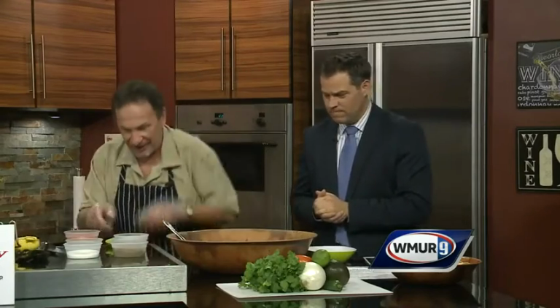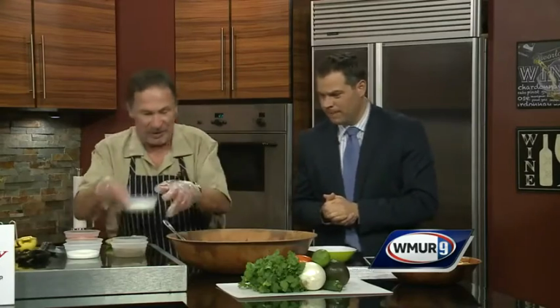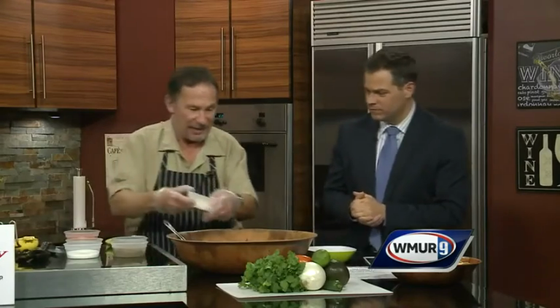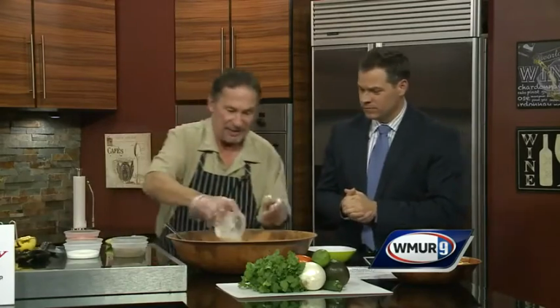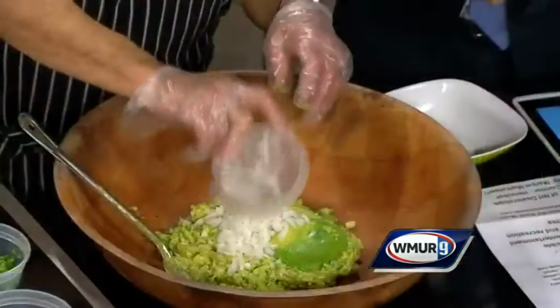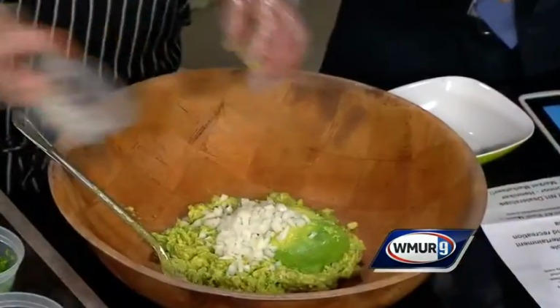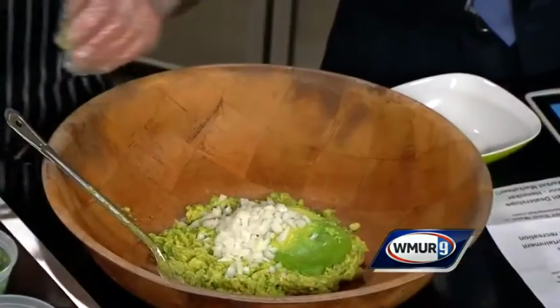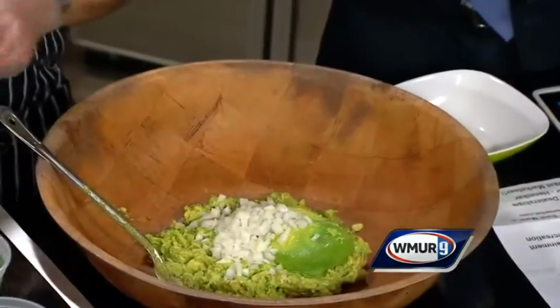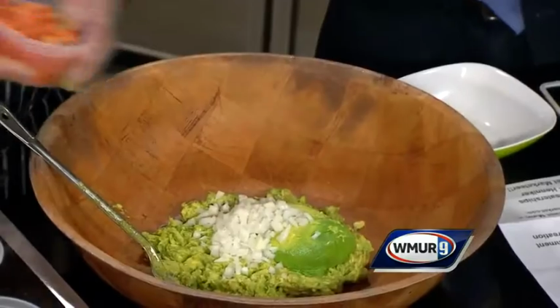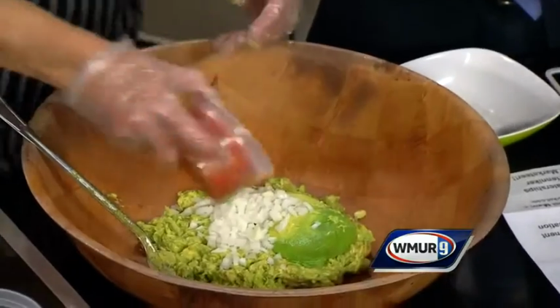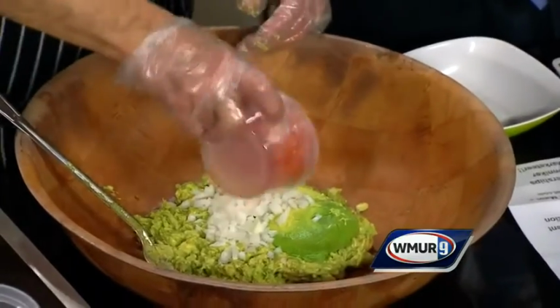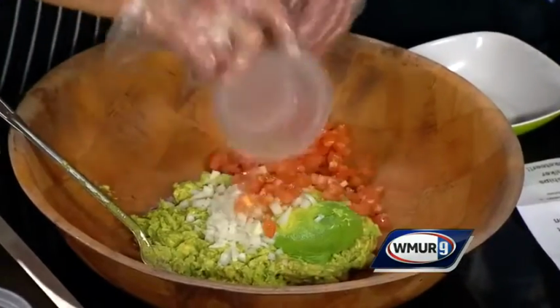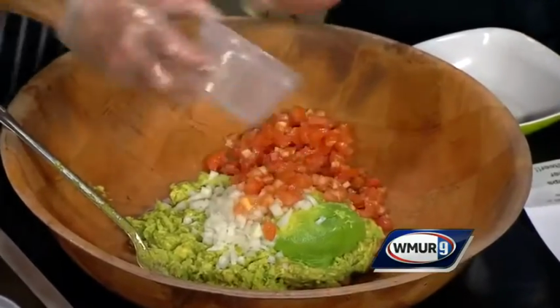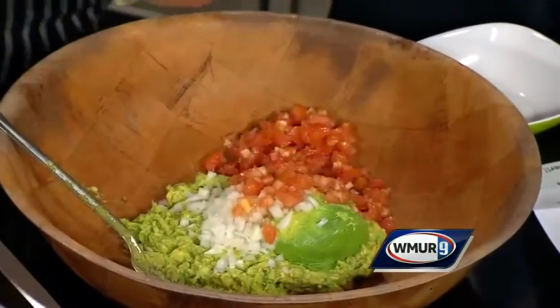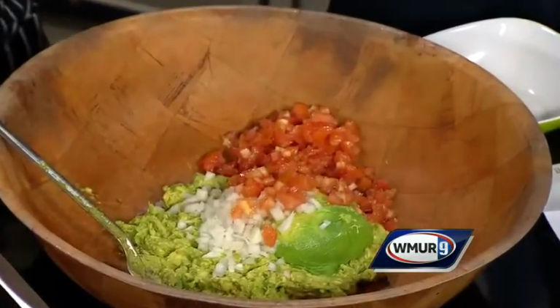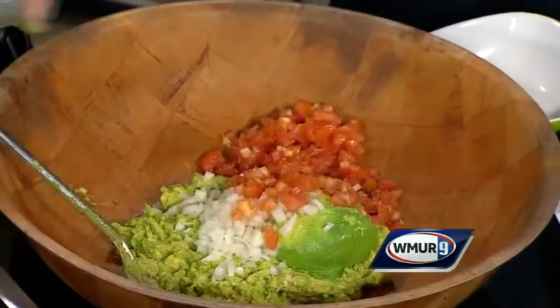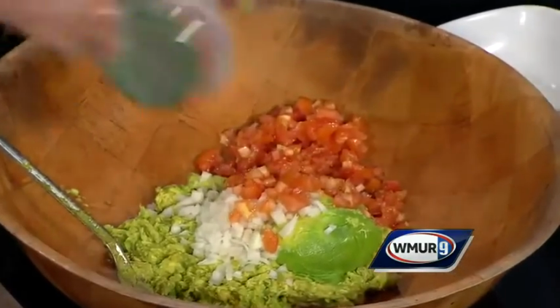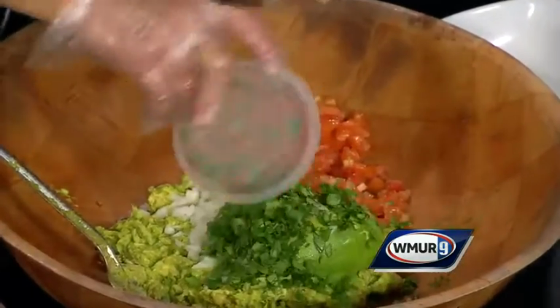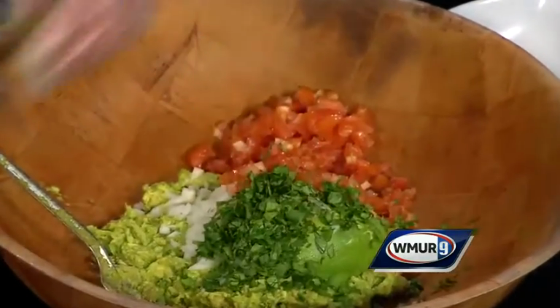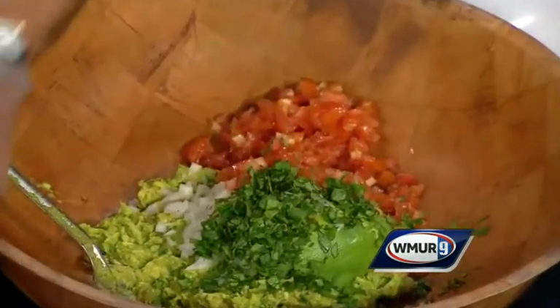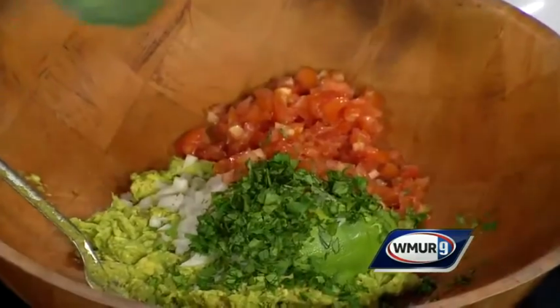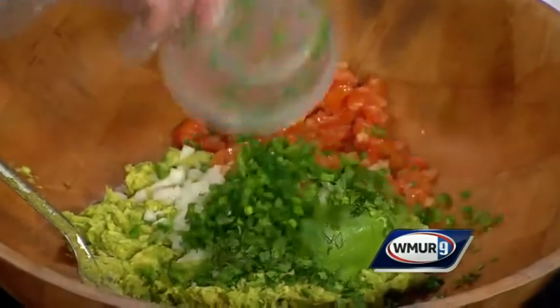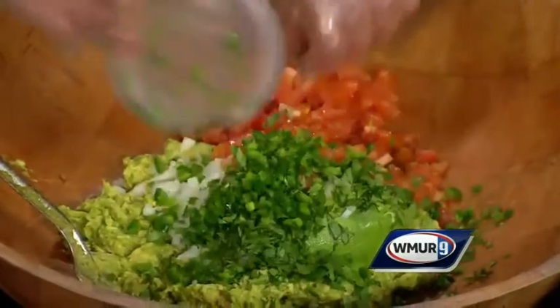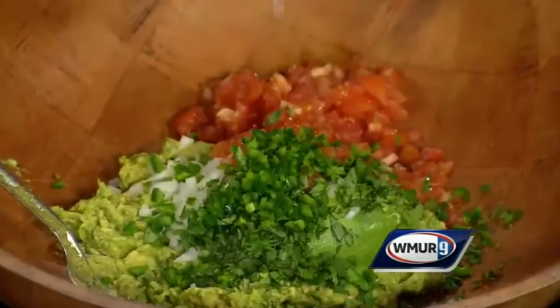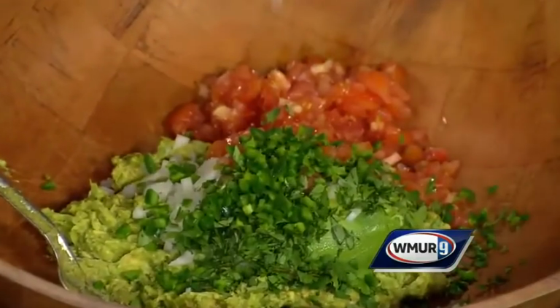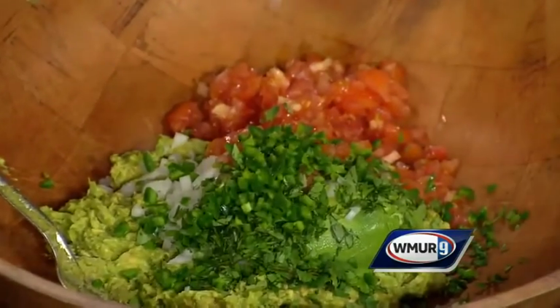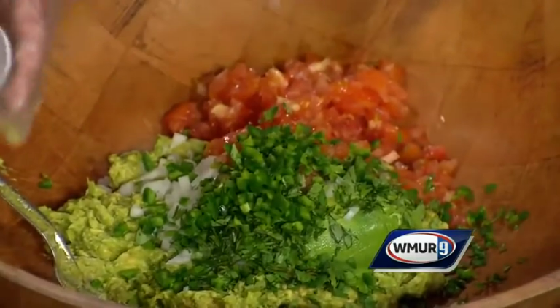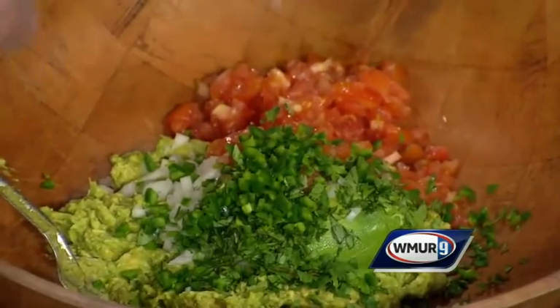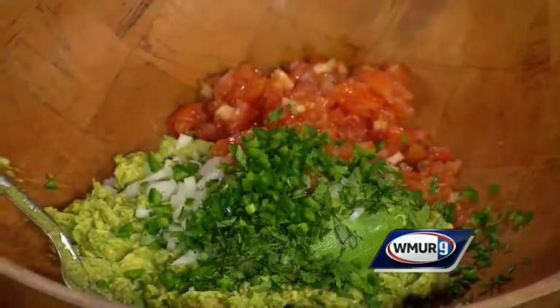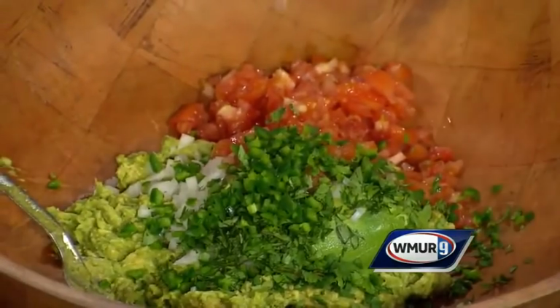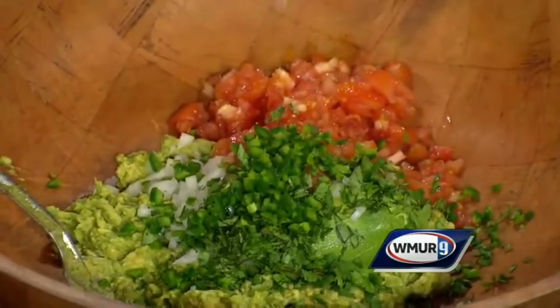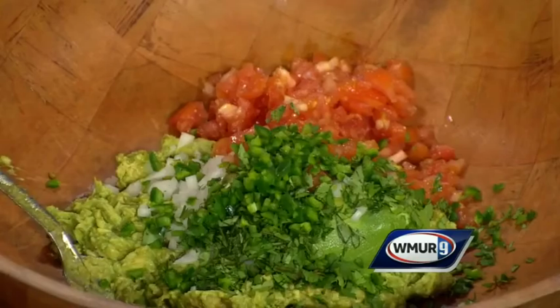And then we add the onions. The recipe is on your TV station's website. We have two minutes left here. Tomato — this is starting to smell good. Jalapeño peppers — that smells good. Sweet white onion.